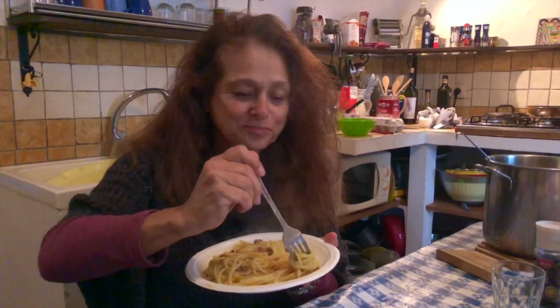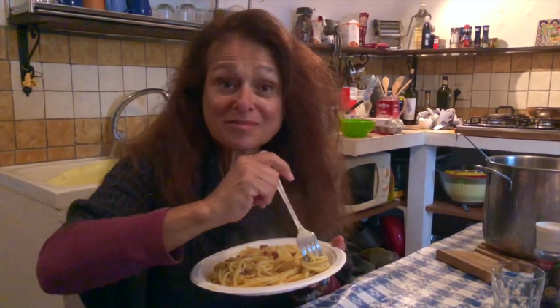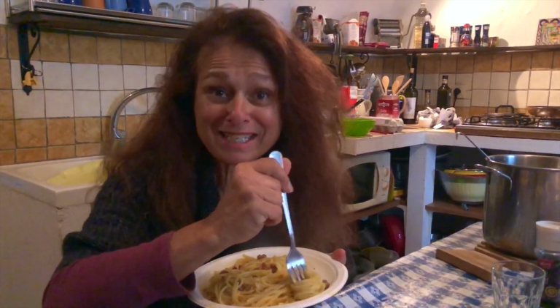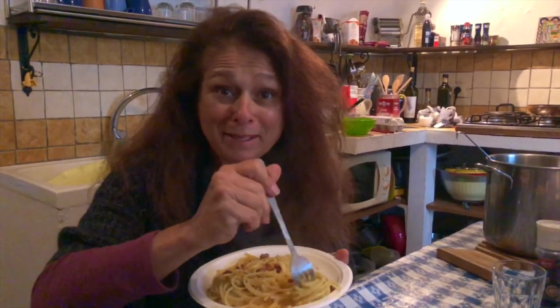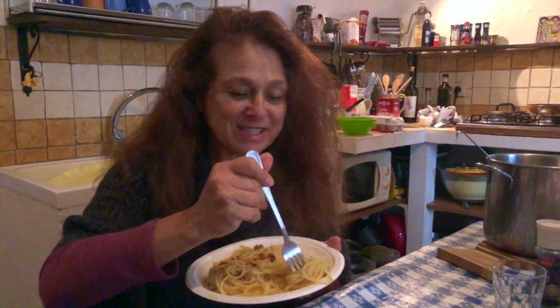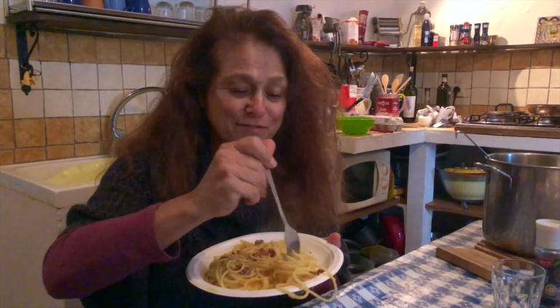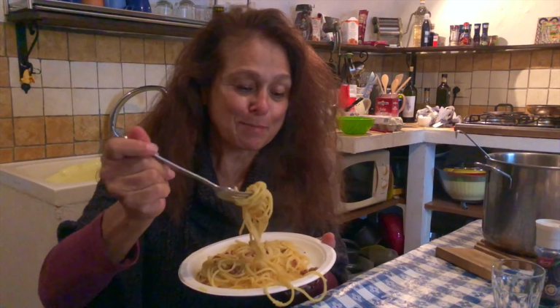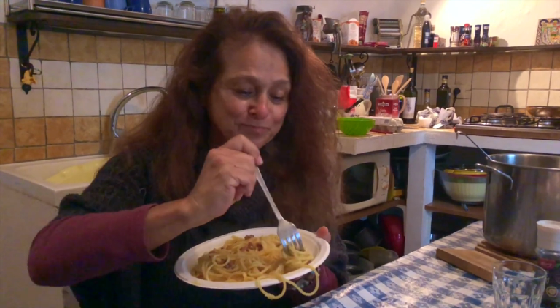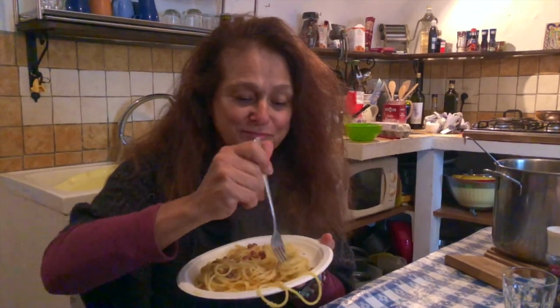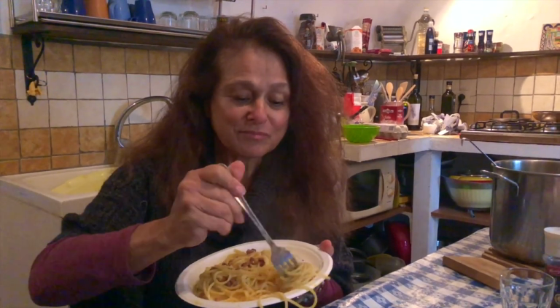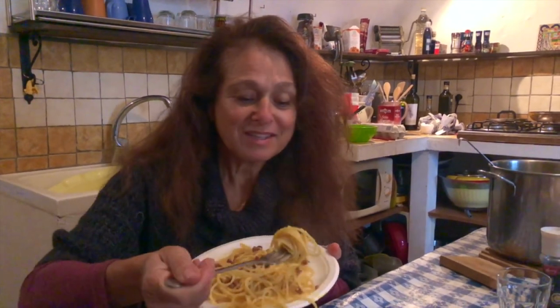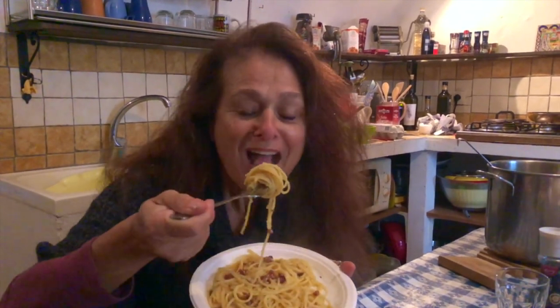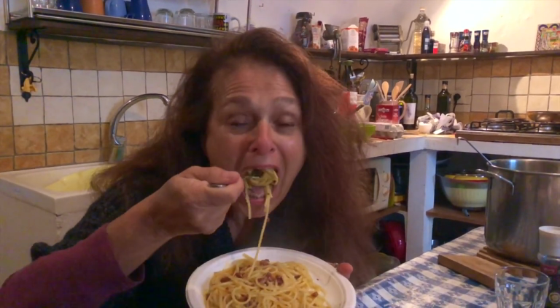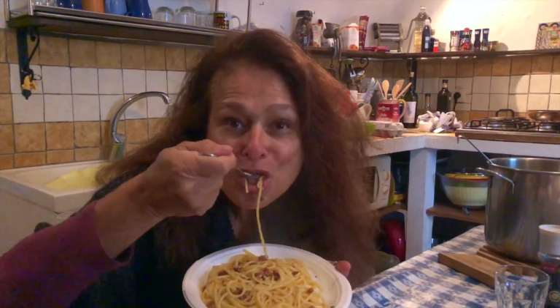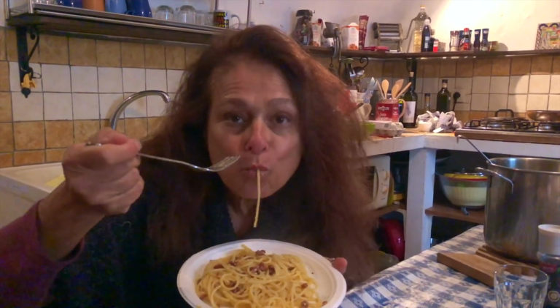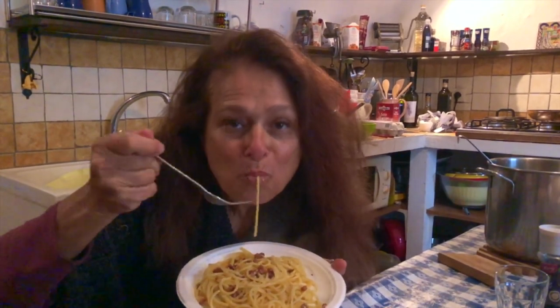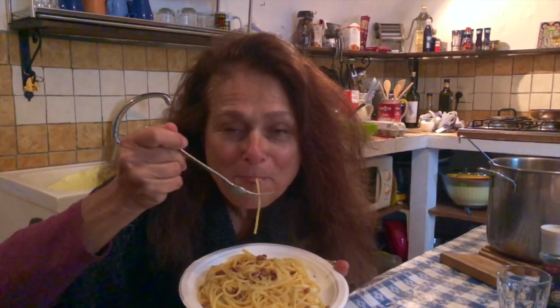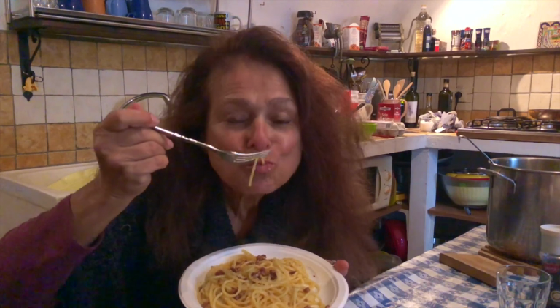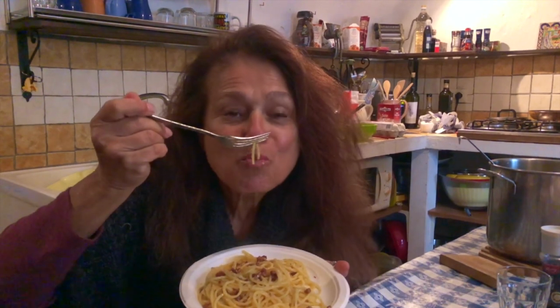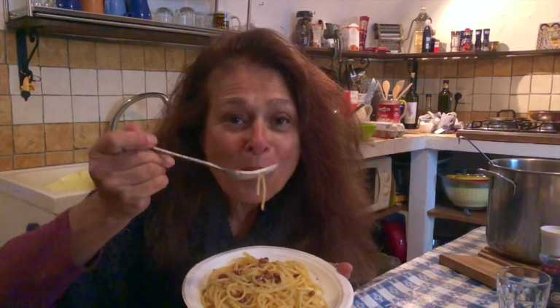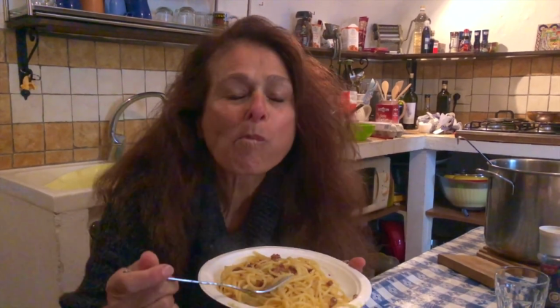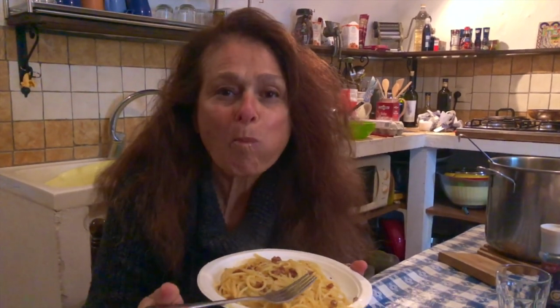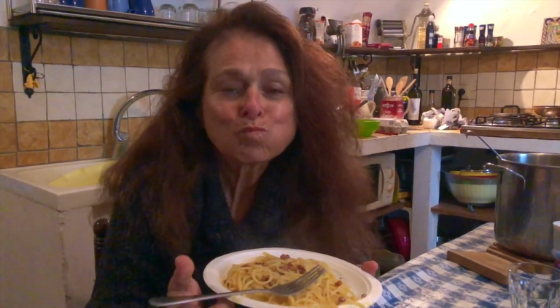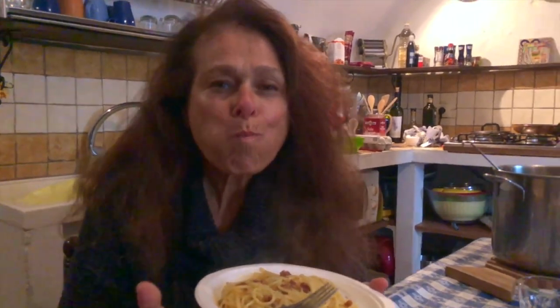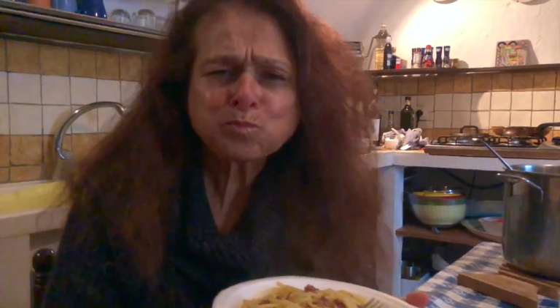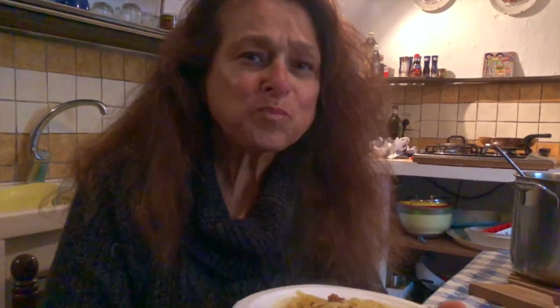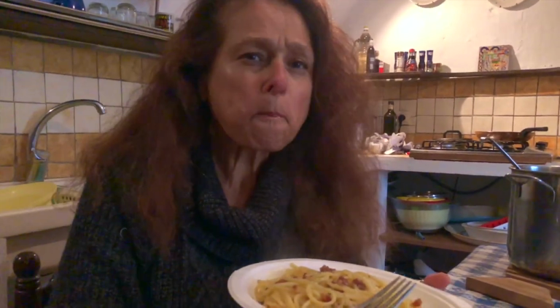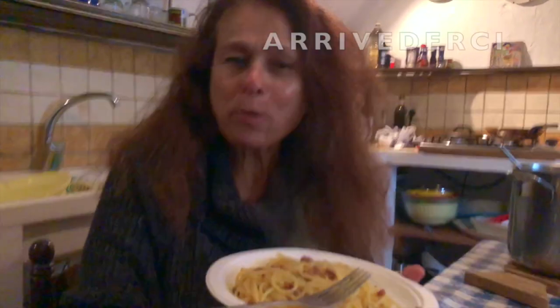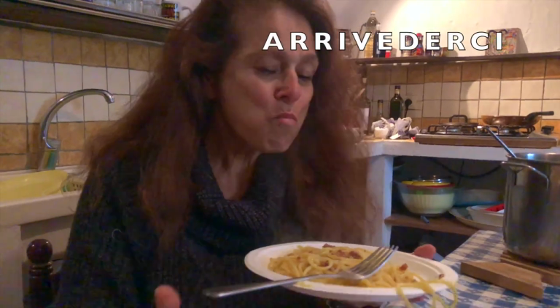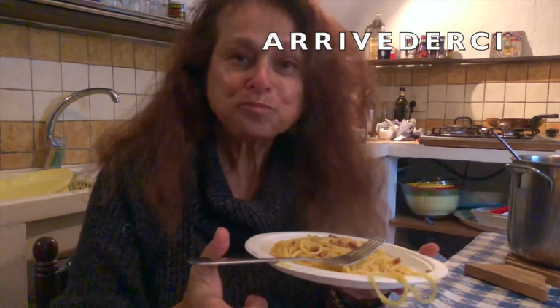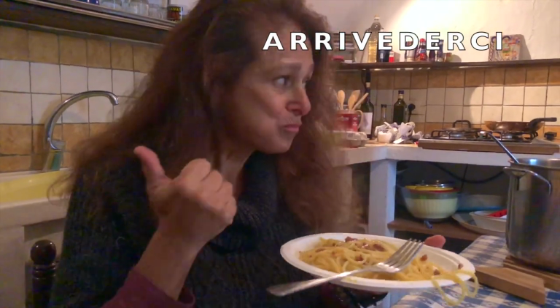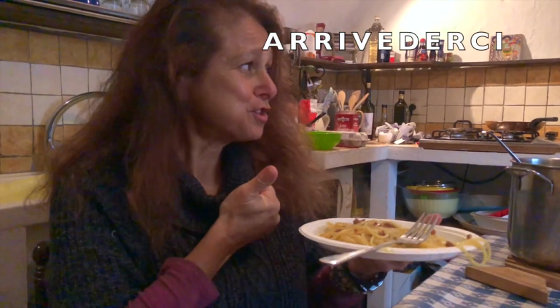You gotta get that pancetta in there for every bite. Mmm. Good job!